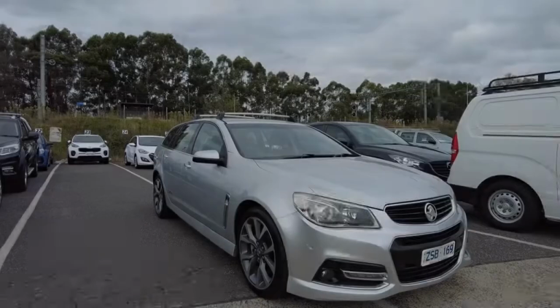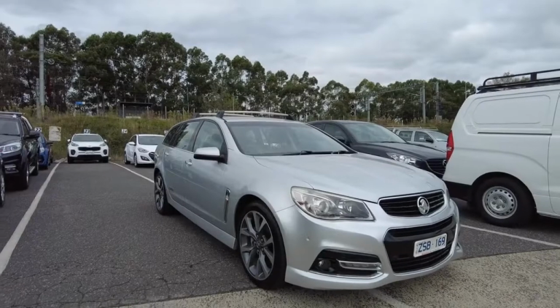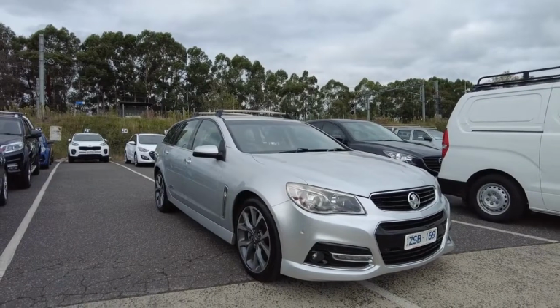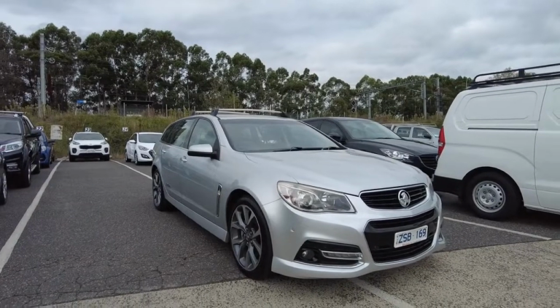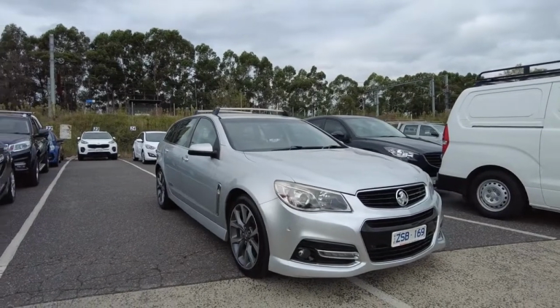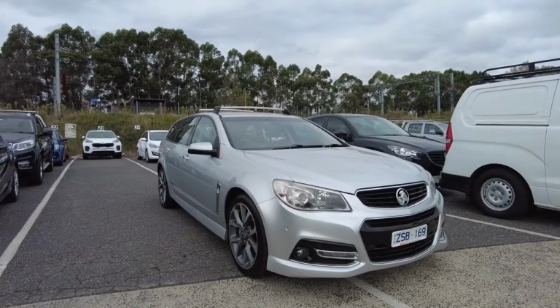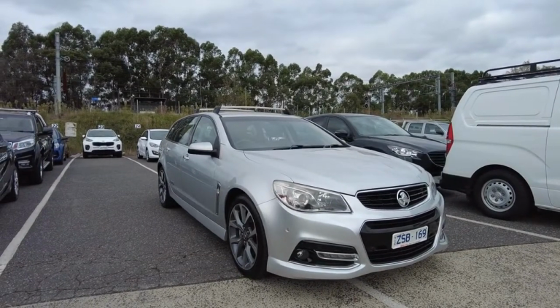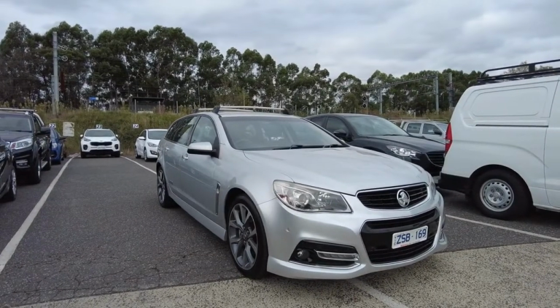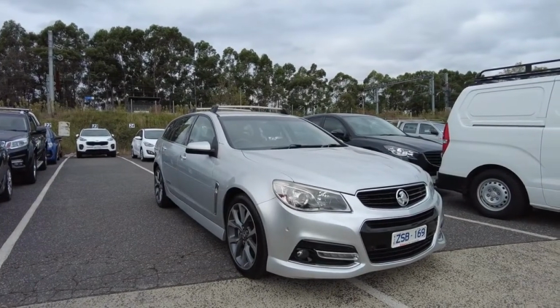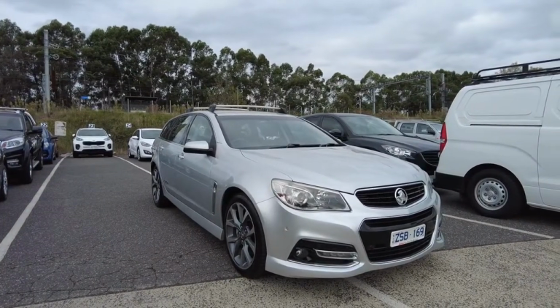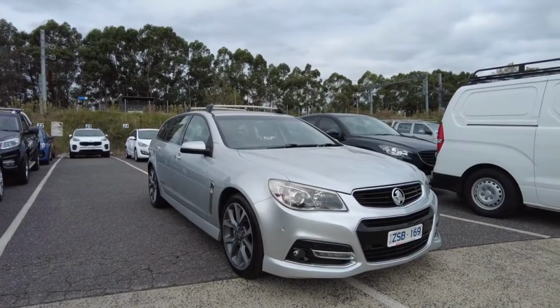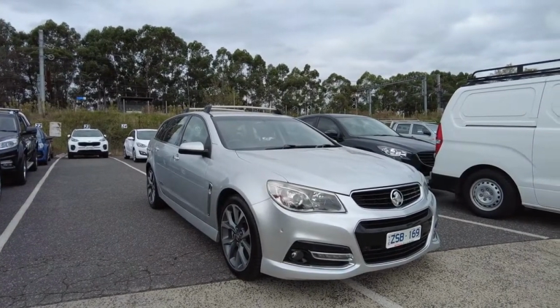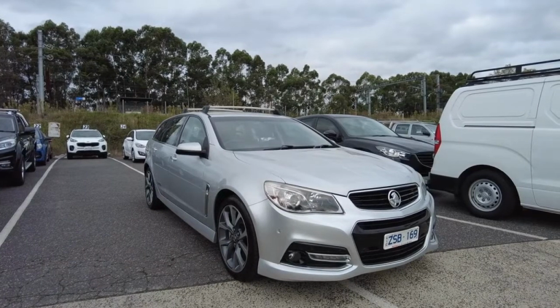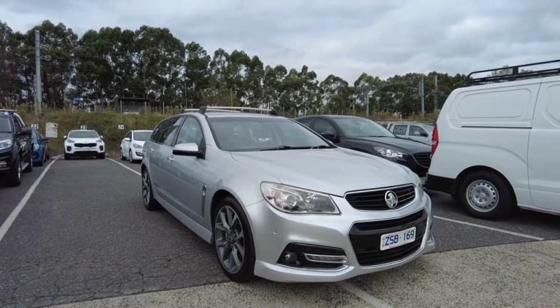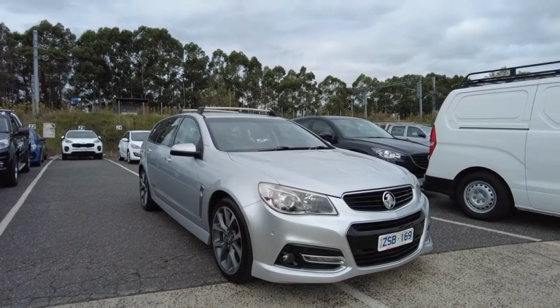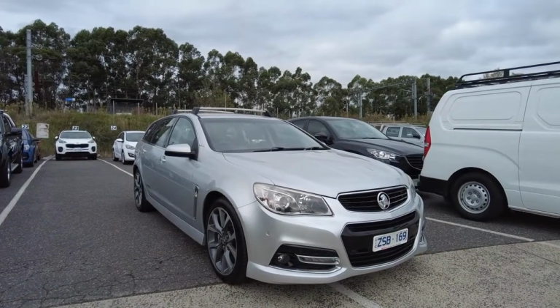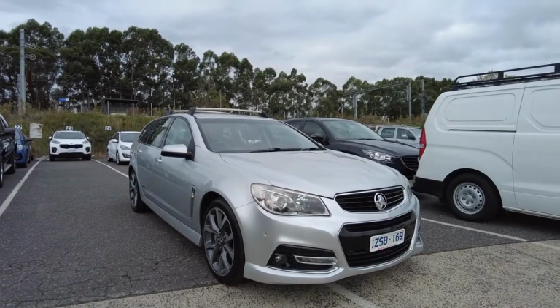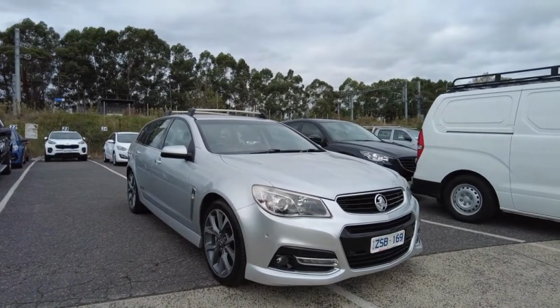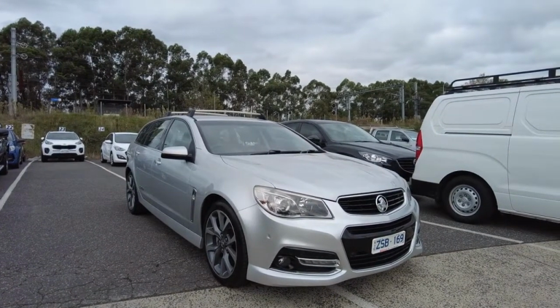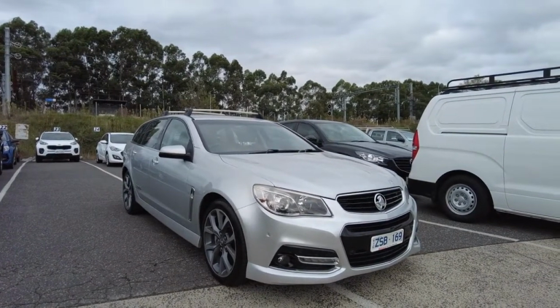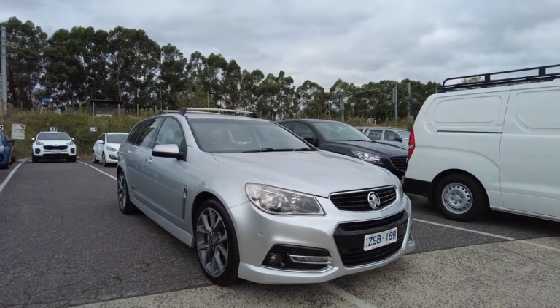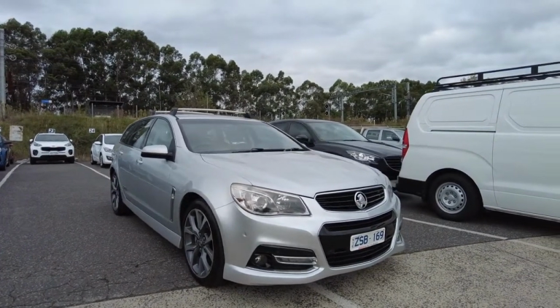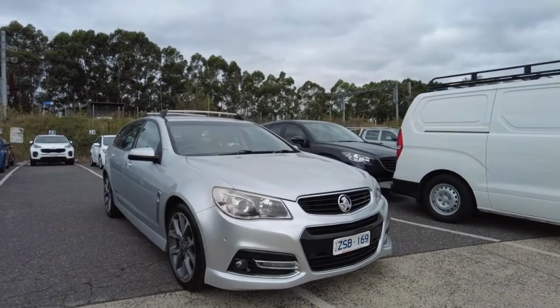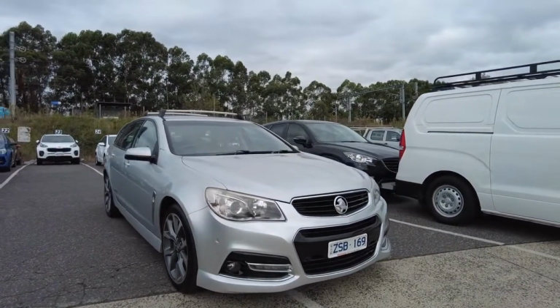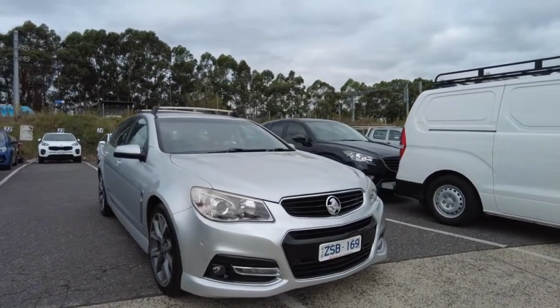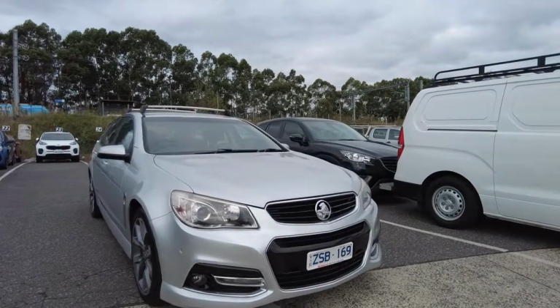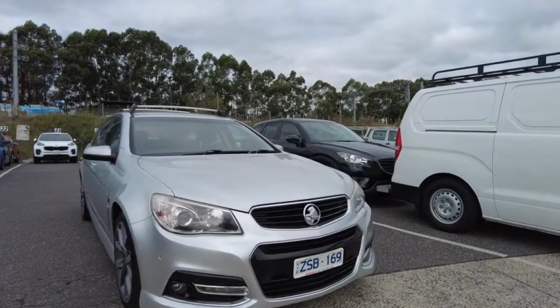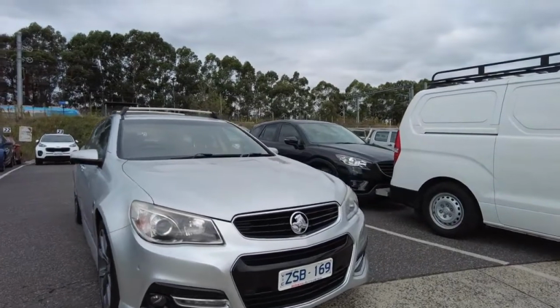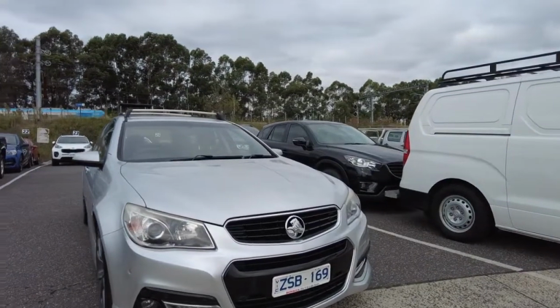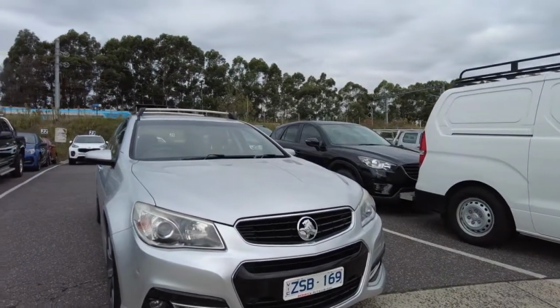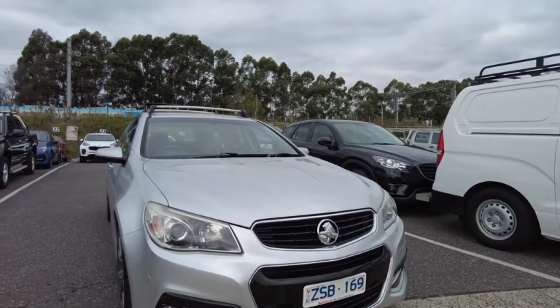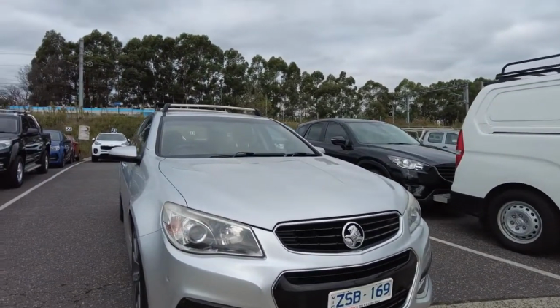Hey guys, welcome to Berwick Mitsubishi. My name is Andrew and today we'll be looking at a 2014 Holden Commodore SSV. As you guys can see, it does have a really nice look.